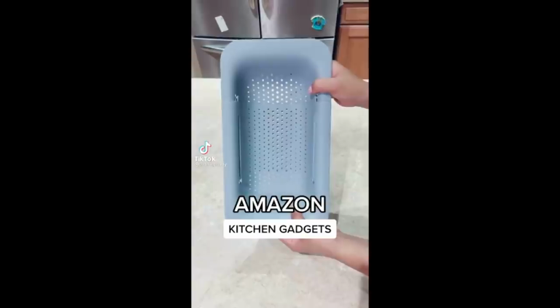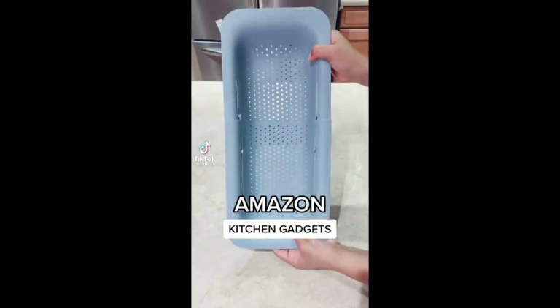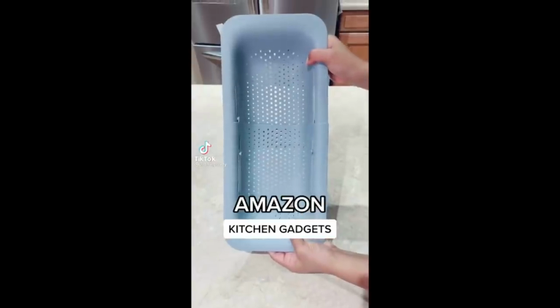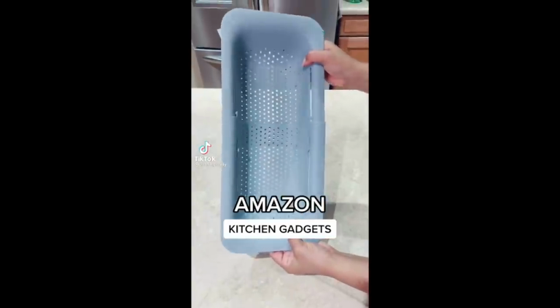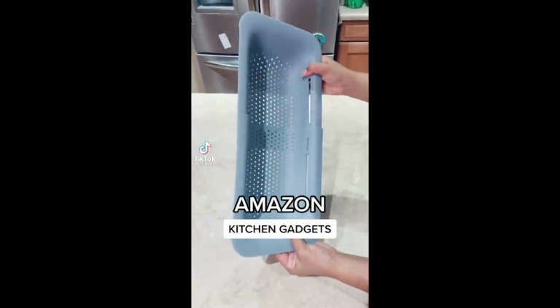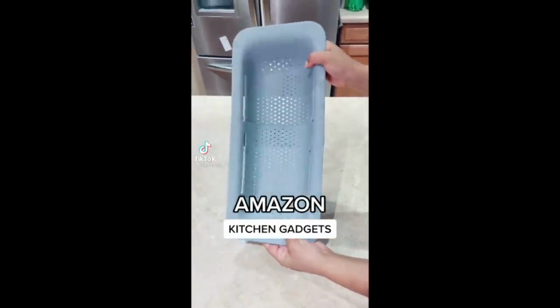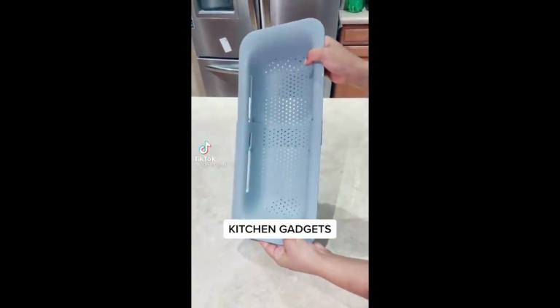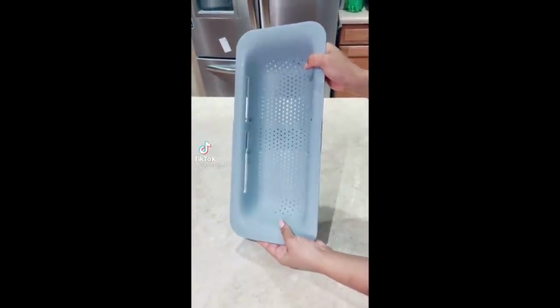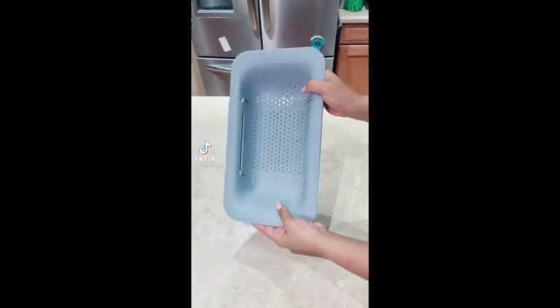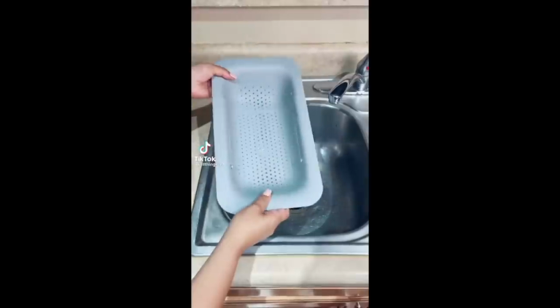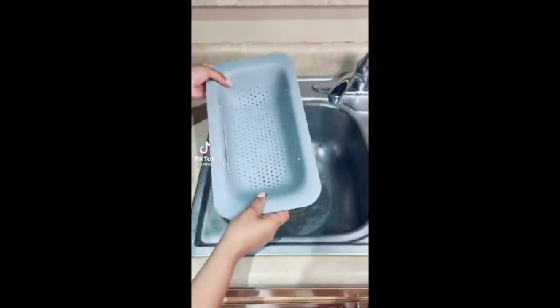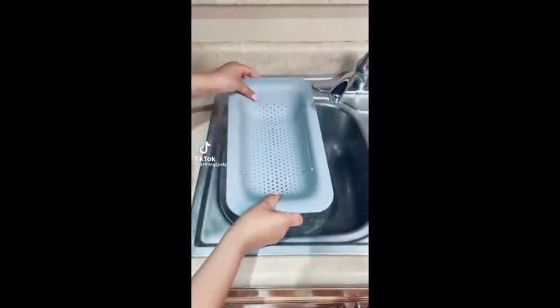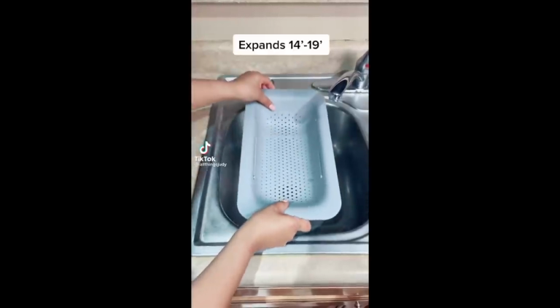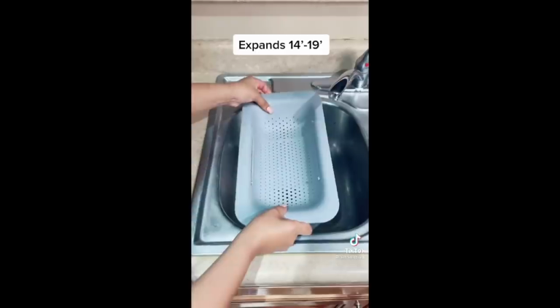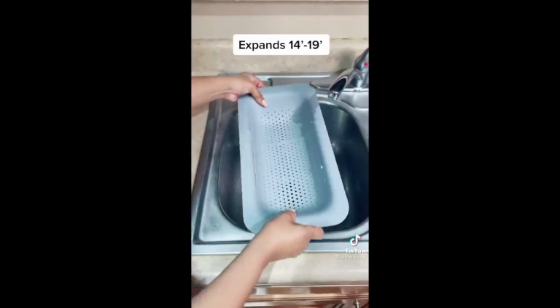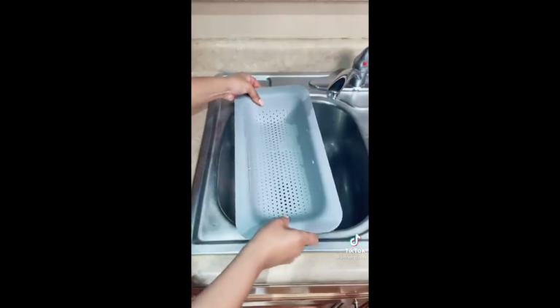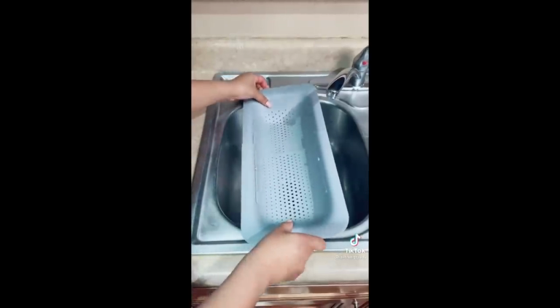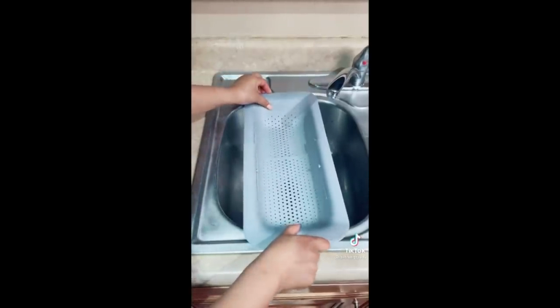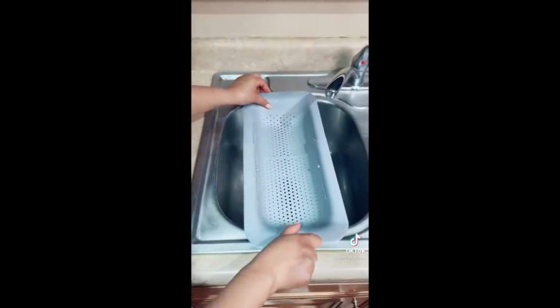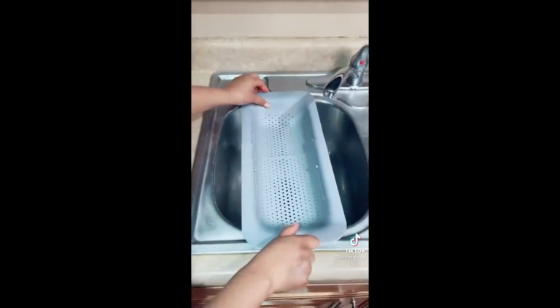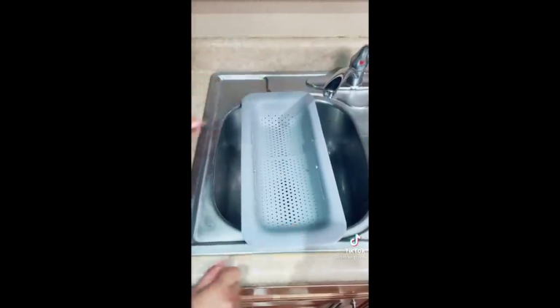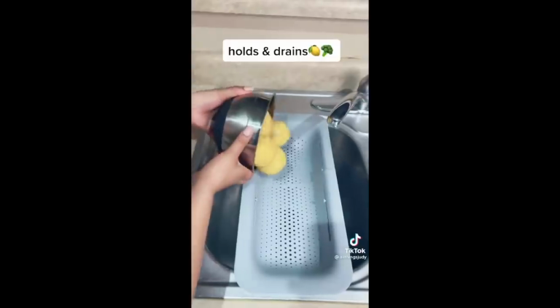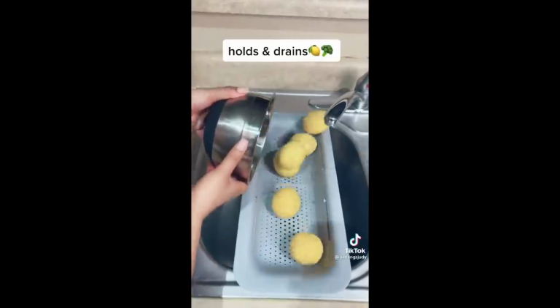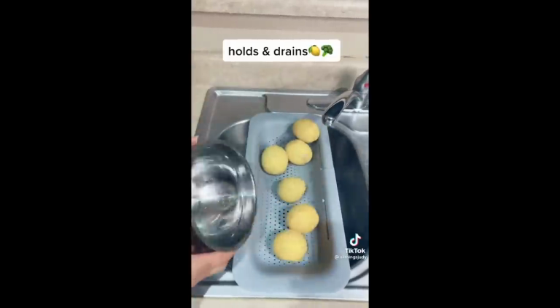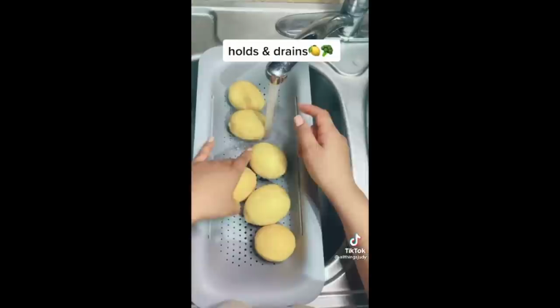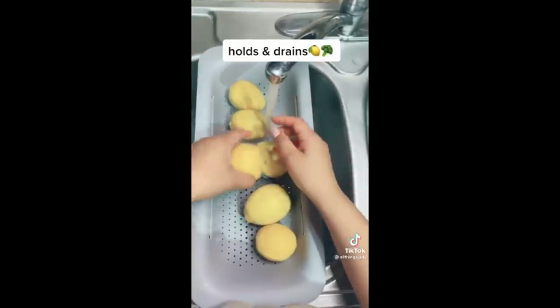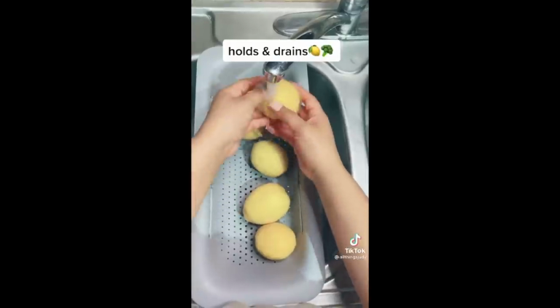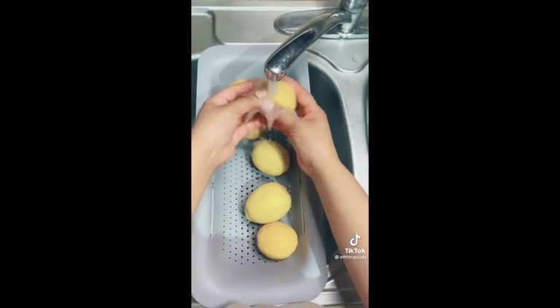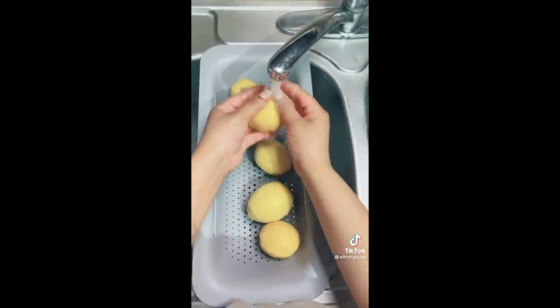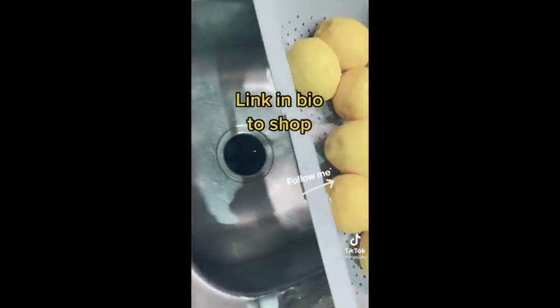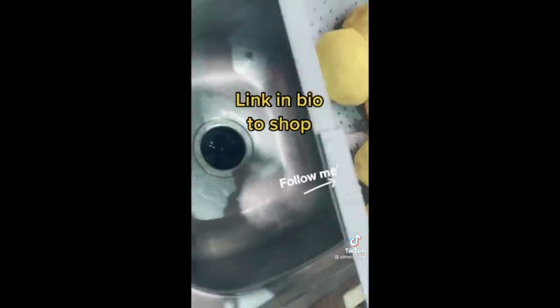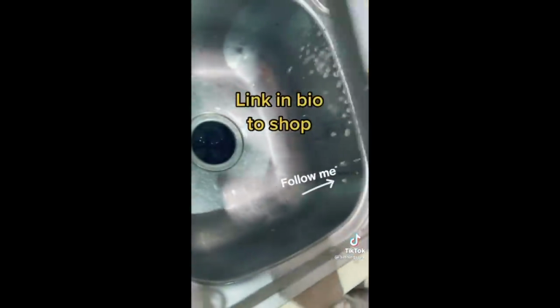Things you didn't know you needed from Amazon, part four. This kitchen extendable strainer expands from 14 inches to 19 inches to fit sinks of different sizes. It holds and drains things such as fruits, veggies, and even dishes. Link in my bio.